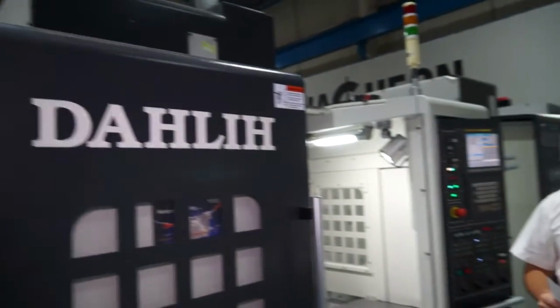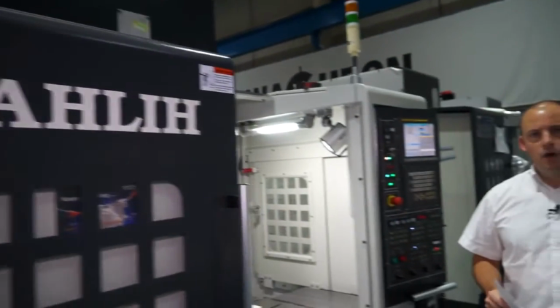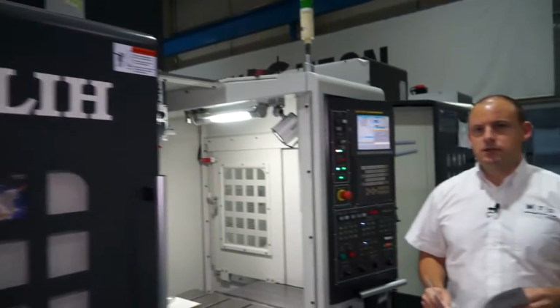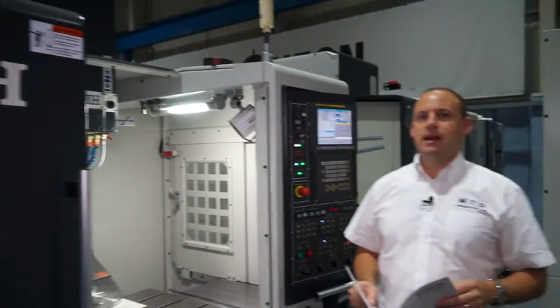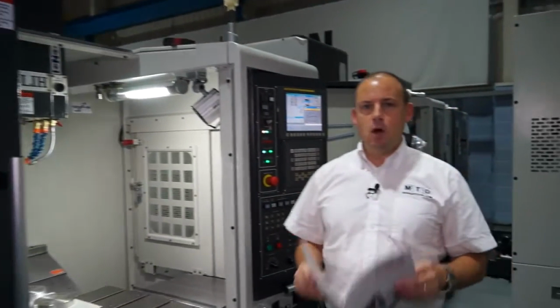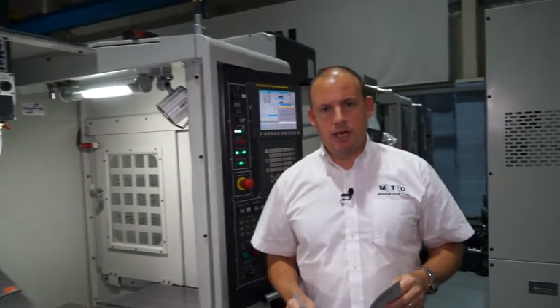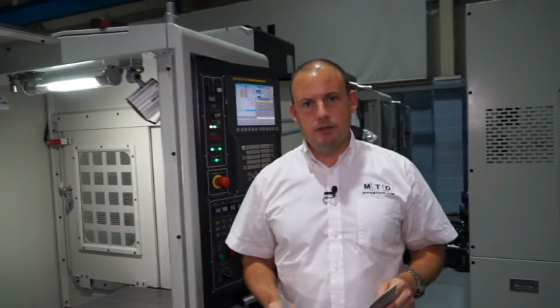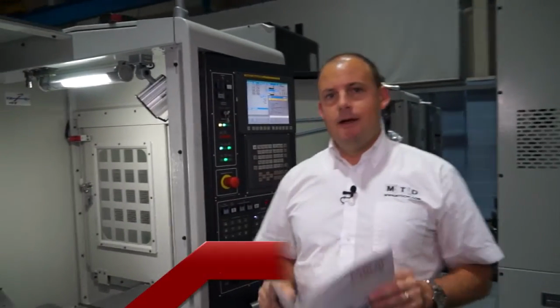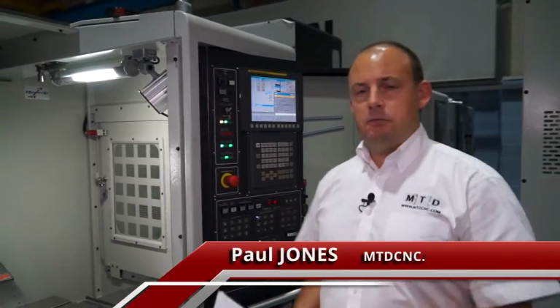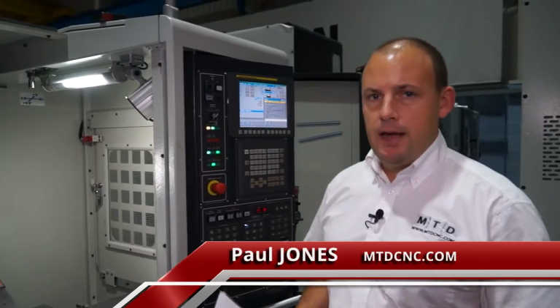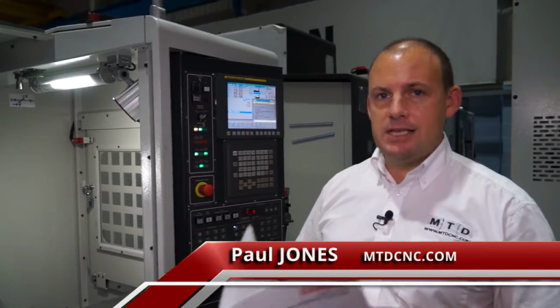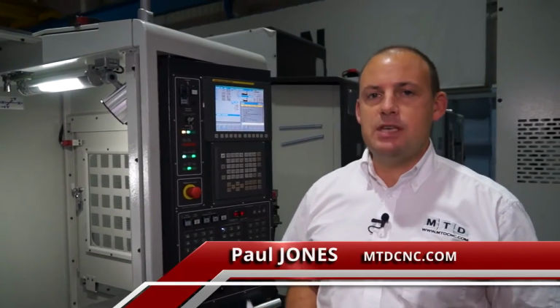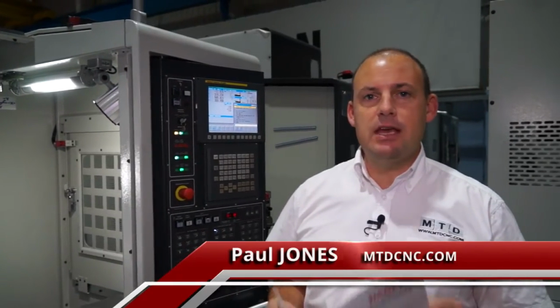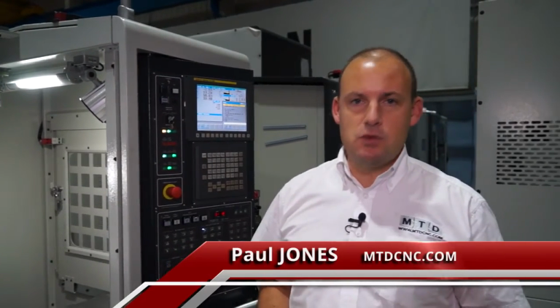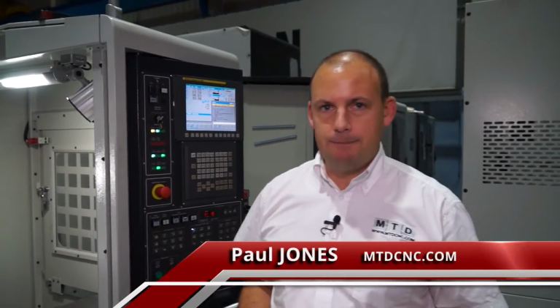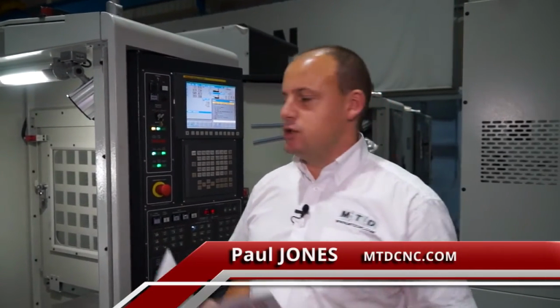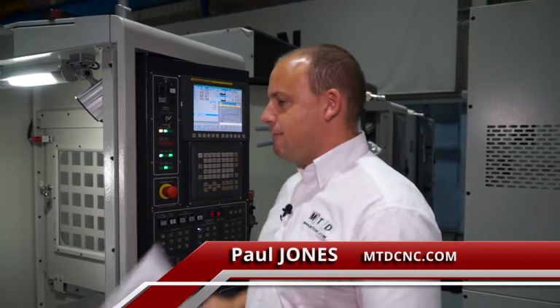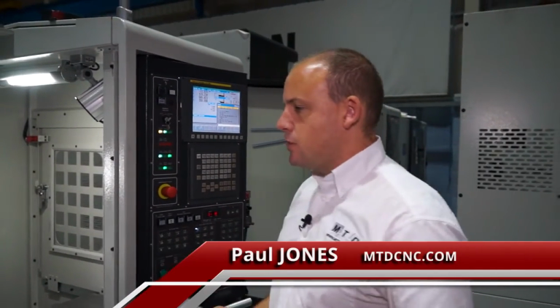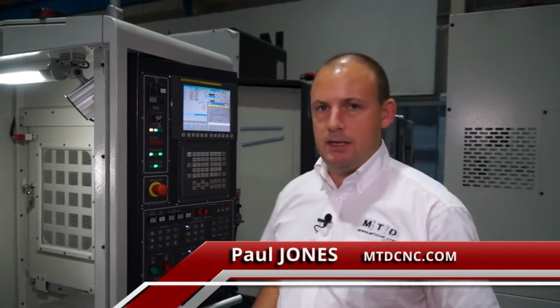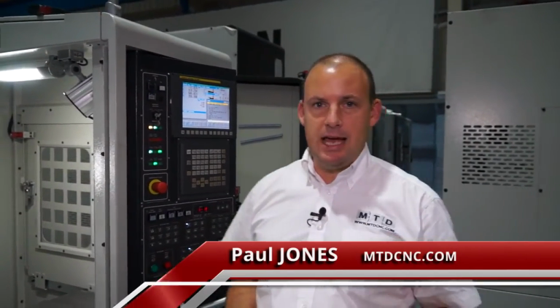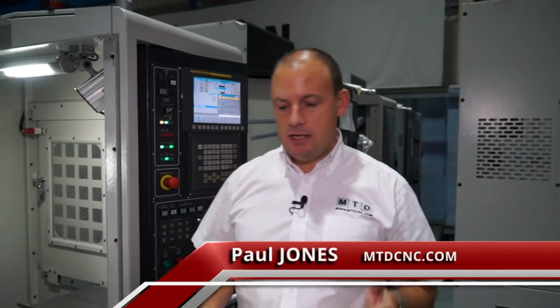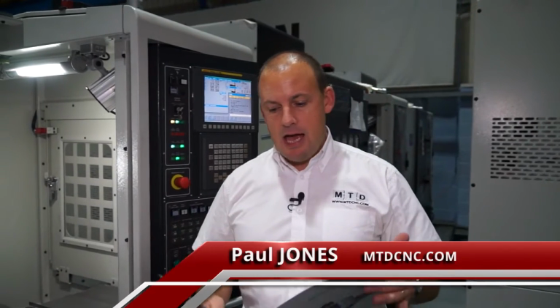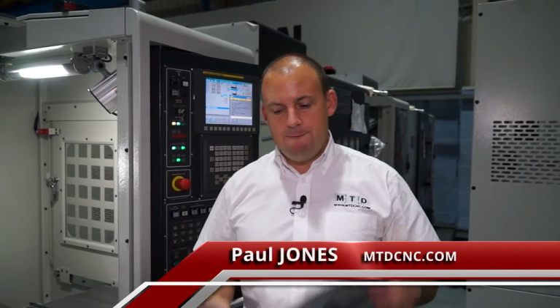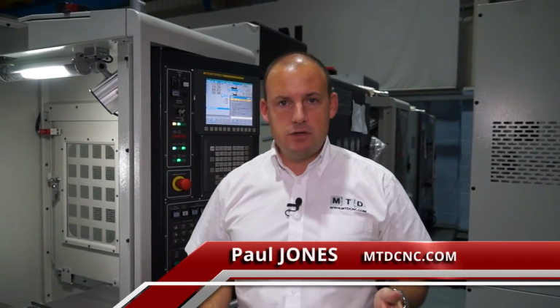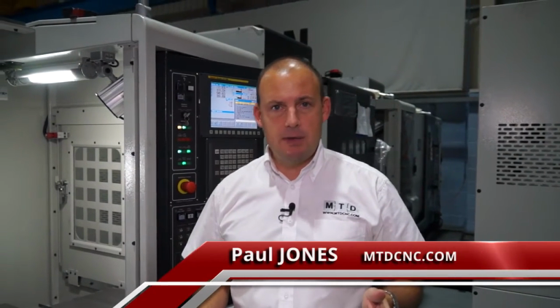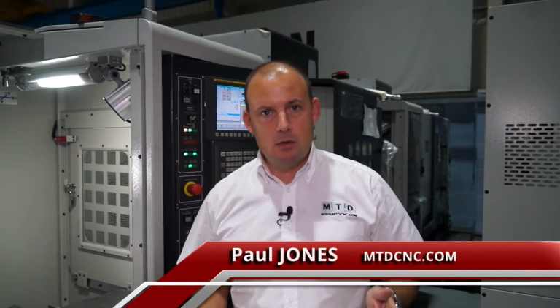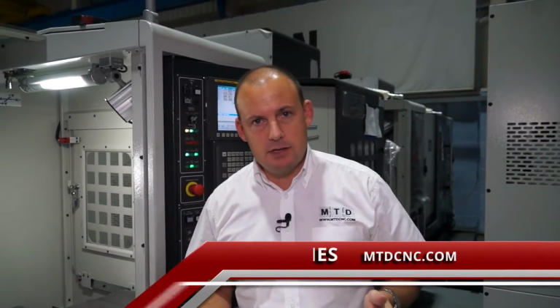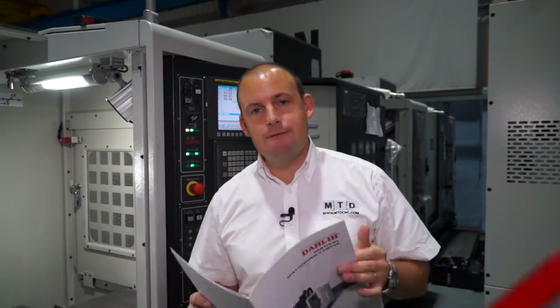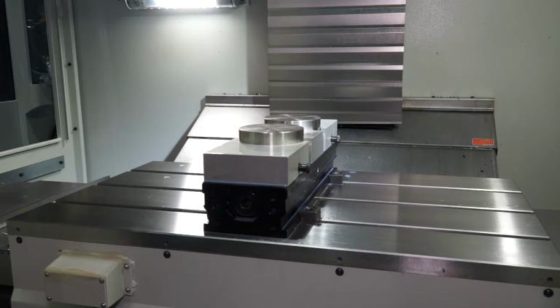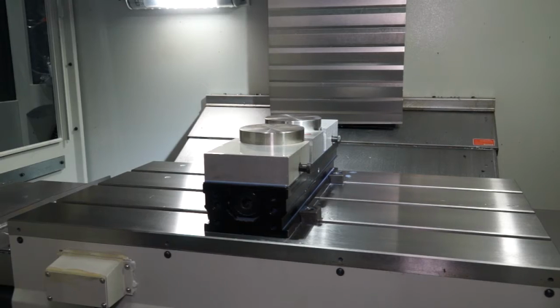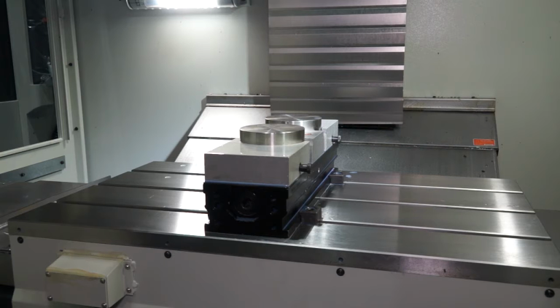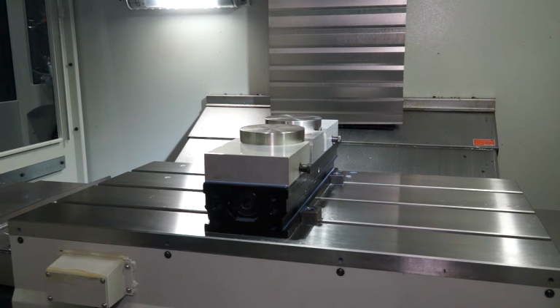World High Tech supply the range of Dali machining centres. This machine here is an MCV 720. It's got 720mm in the X axis, 460mm in the Y axis and 510mm in the Z.